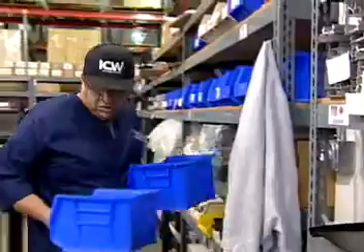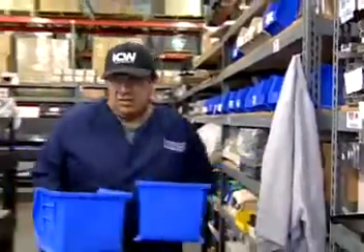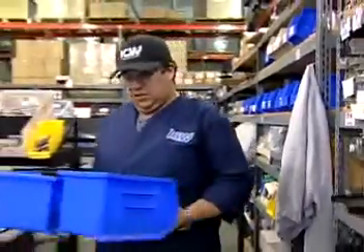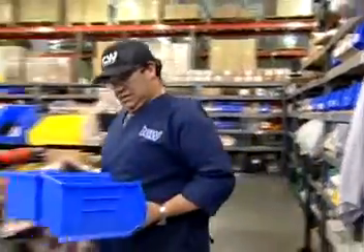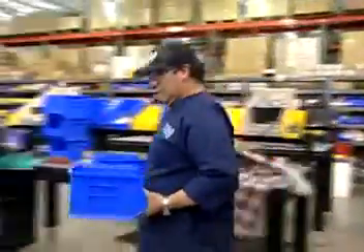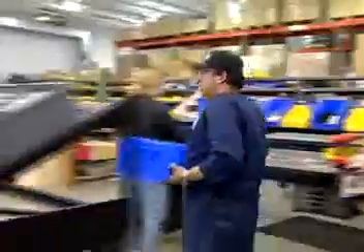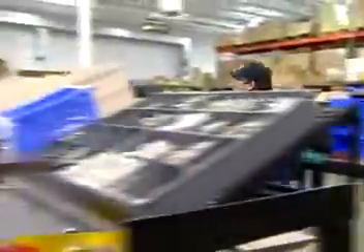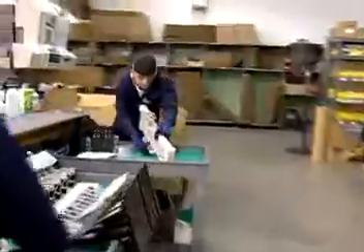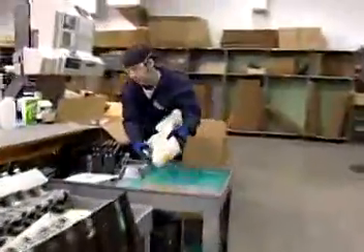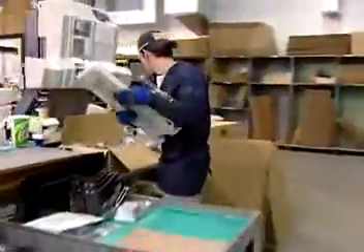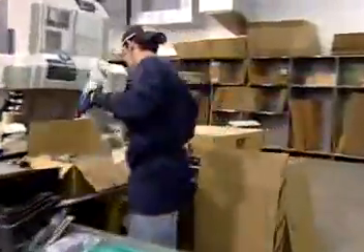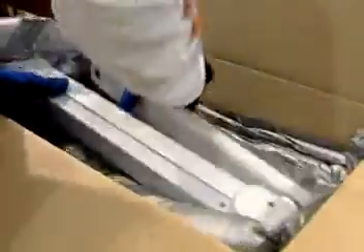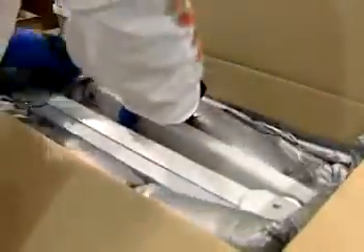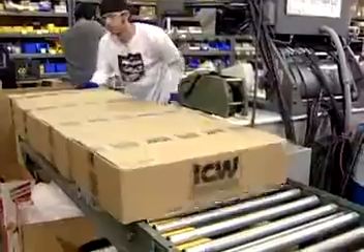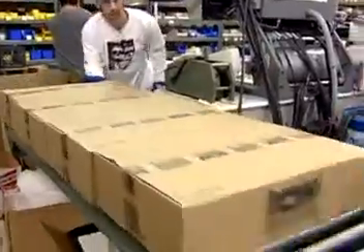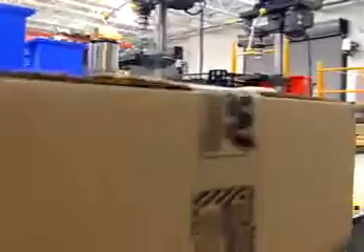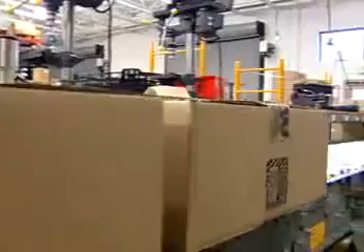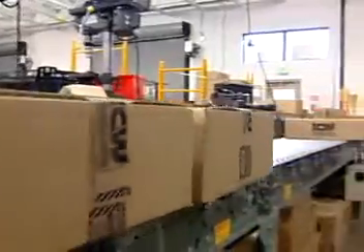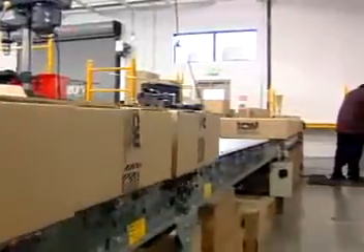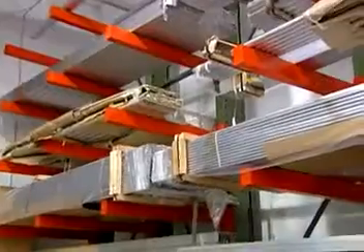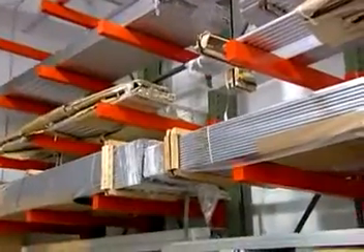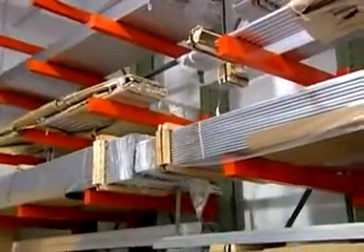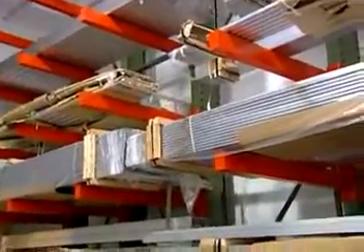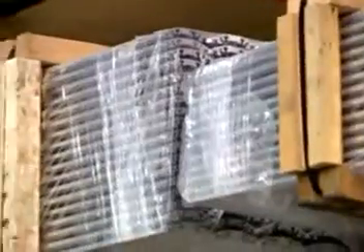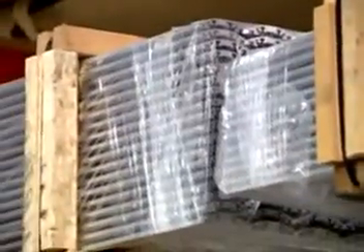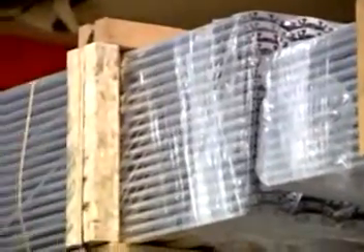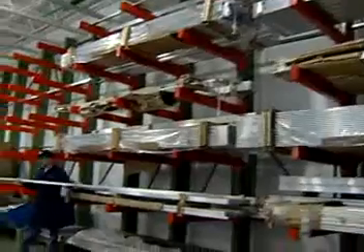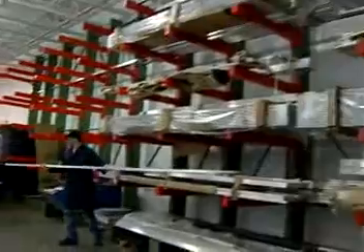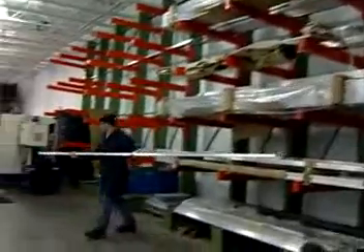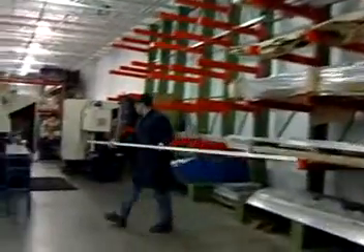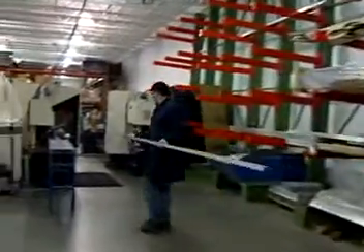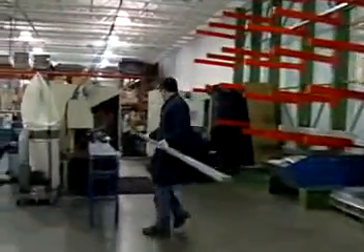Along with building the best products, it is ICW's goal to deliver our products in a timely manner. This is accomplished in a number of ways. First, we stock a large amount of billet aluminum on-site to ensure that raw materials are readily available.